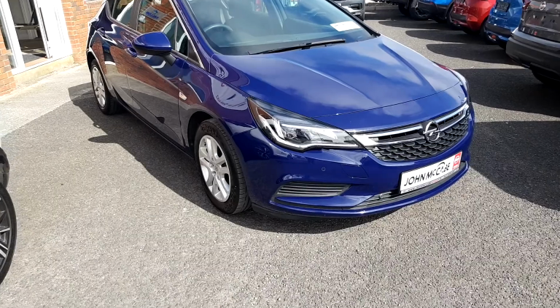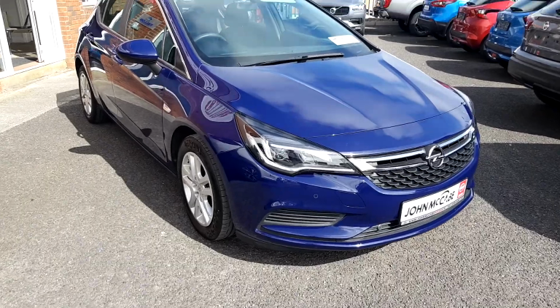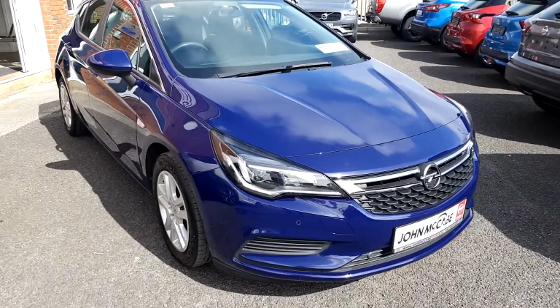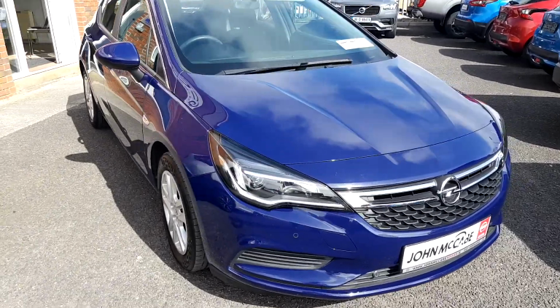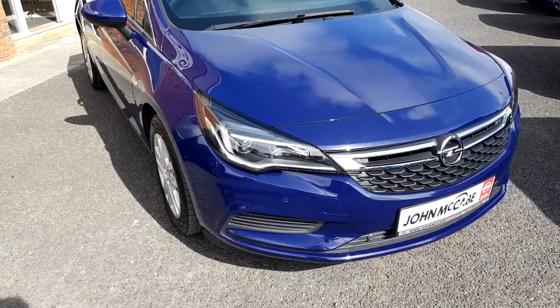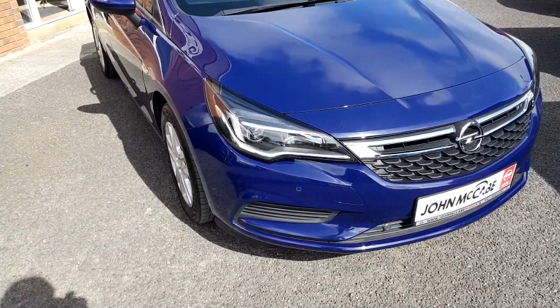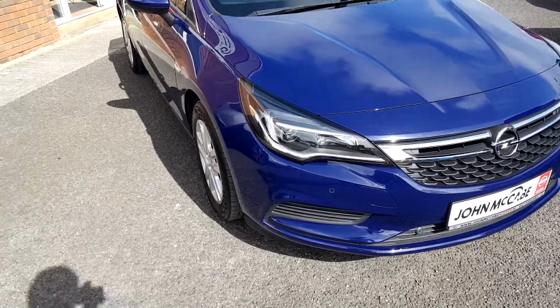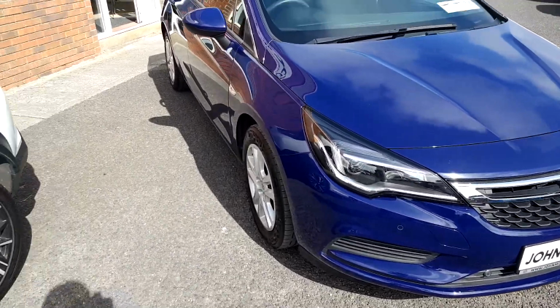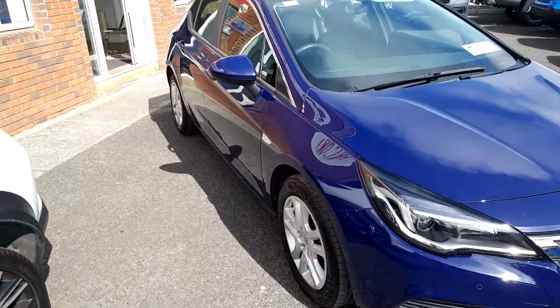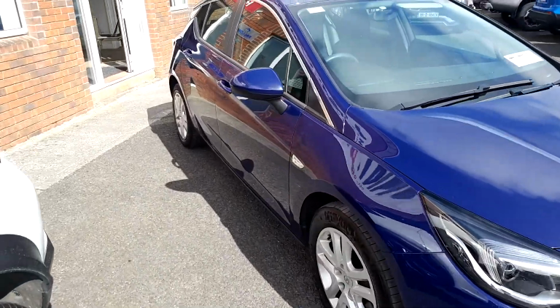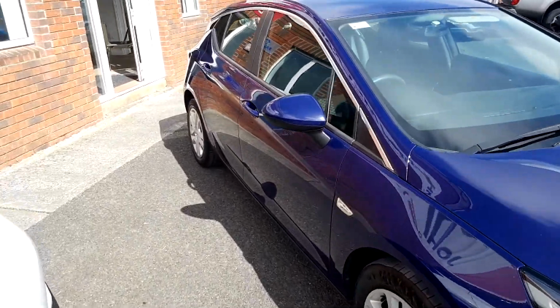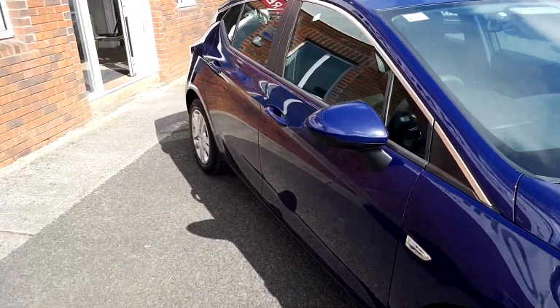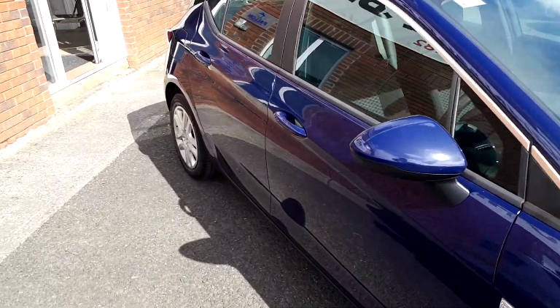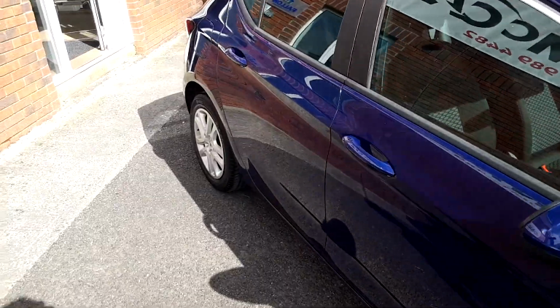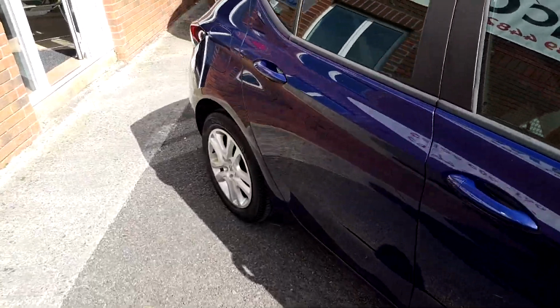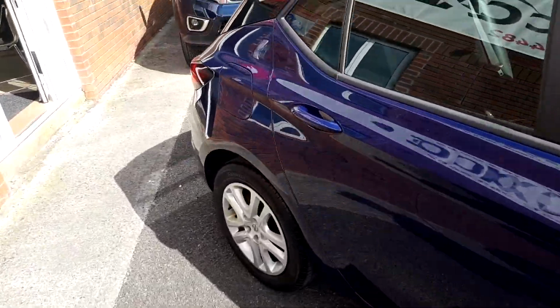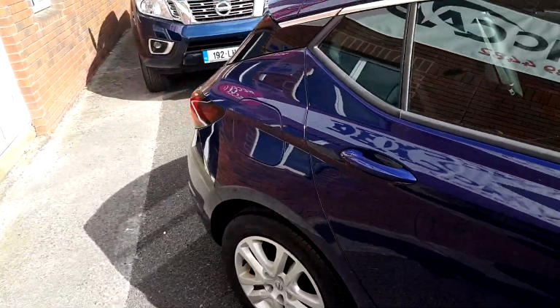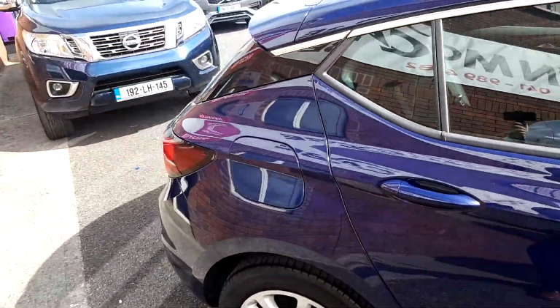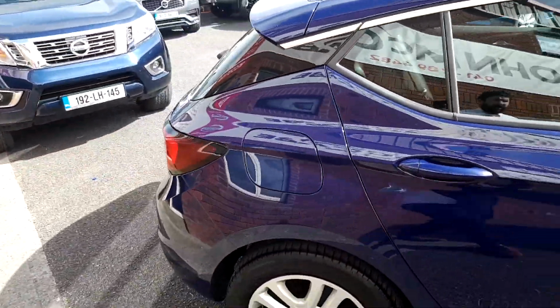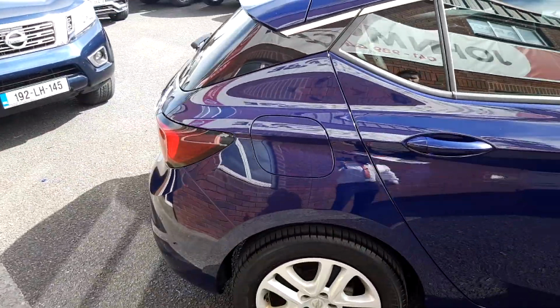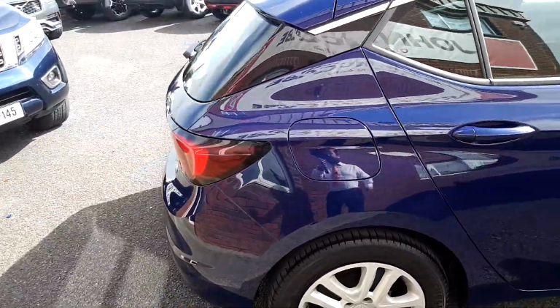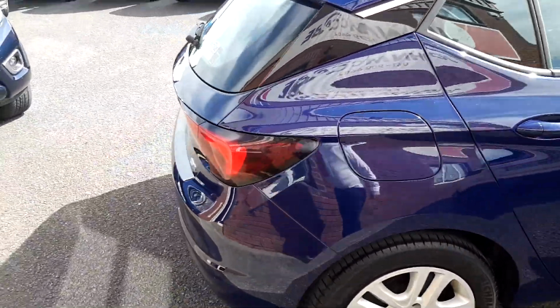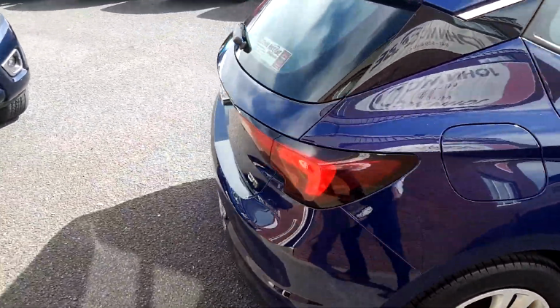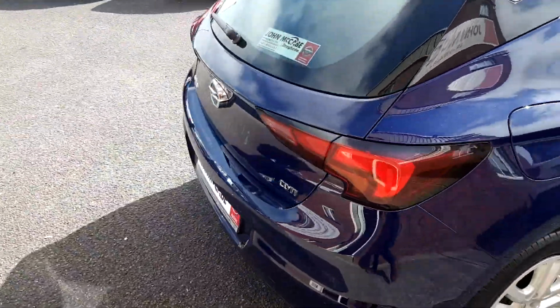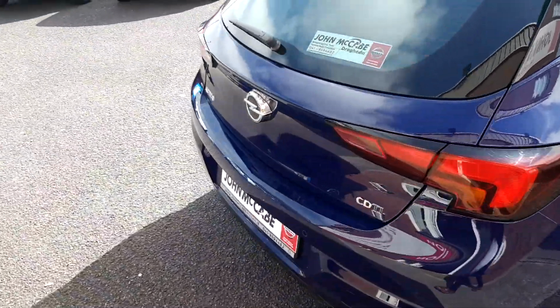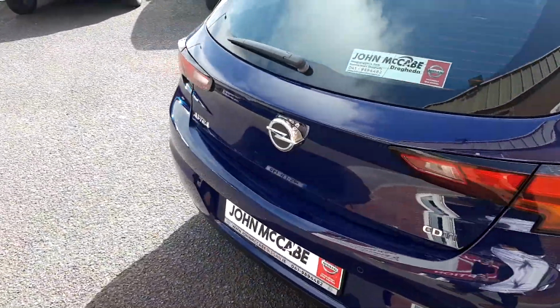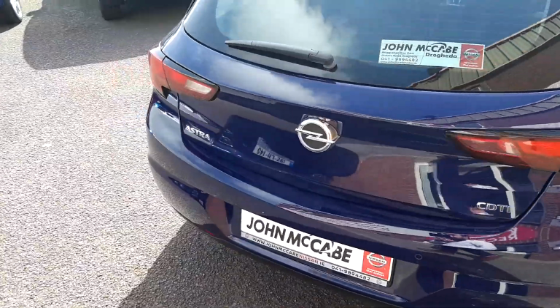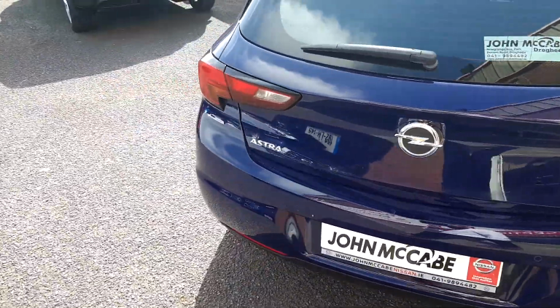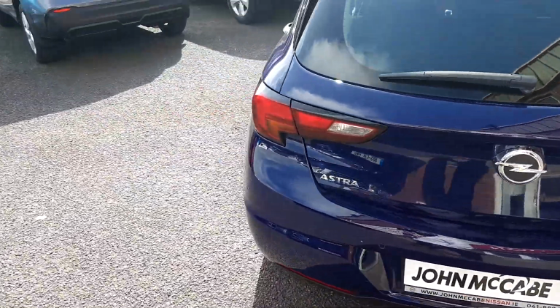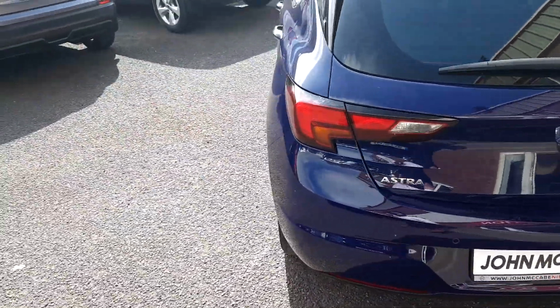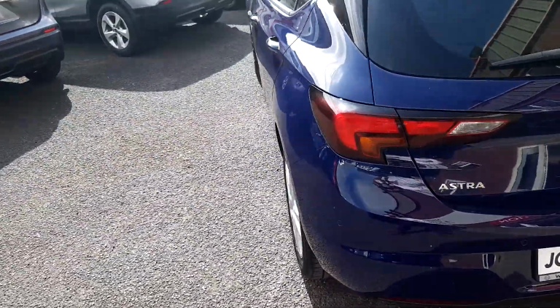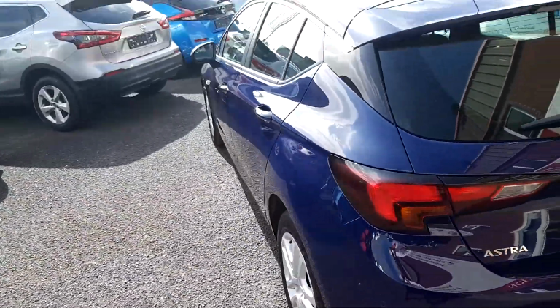The SE spec gives you front and rear parking sensors. It also gives you electric windows, electric mirrors, touchscreen media, and cruise control amongst others.